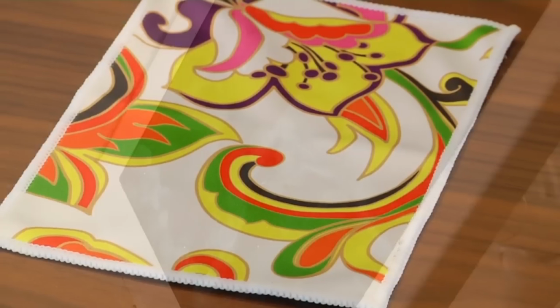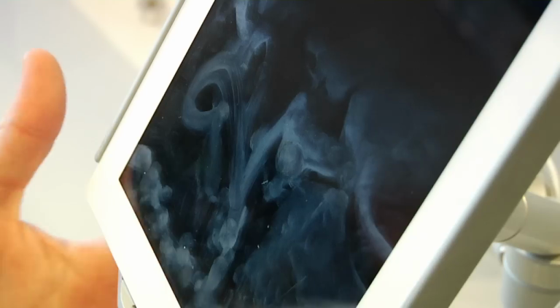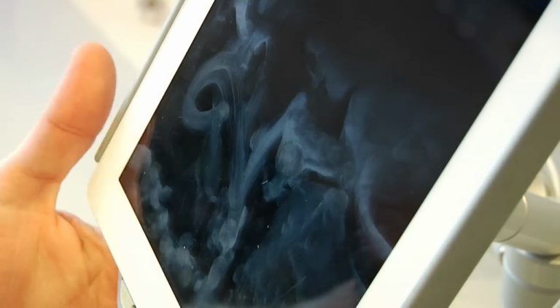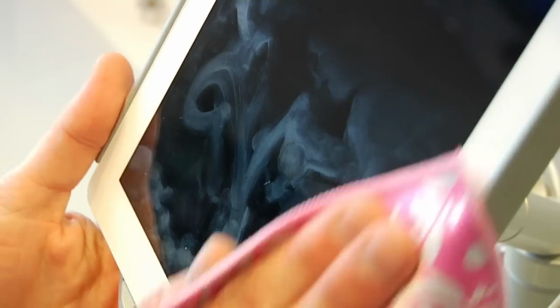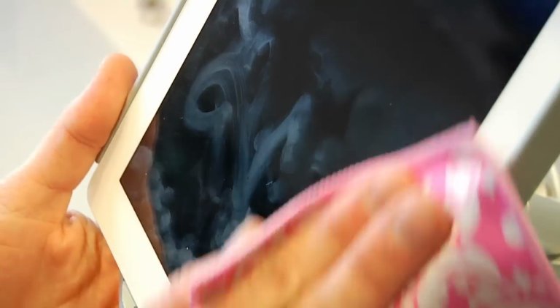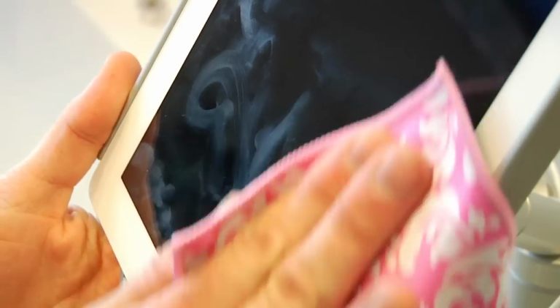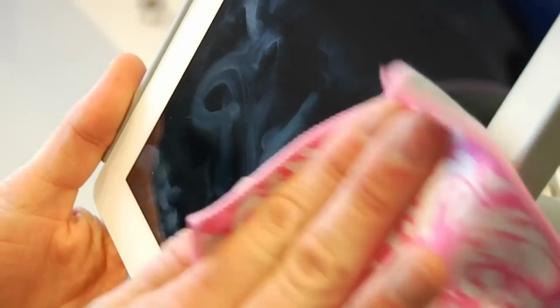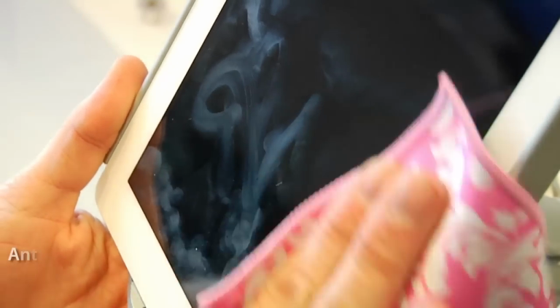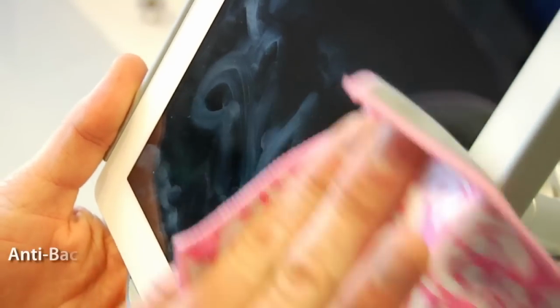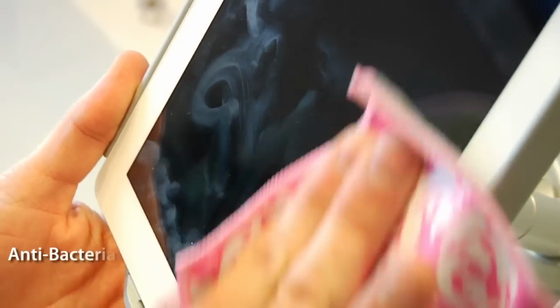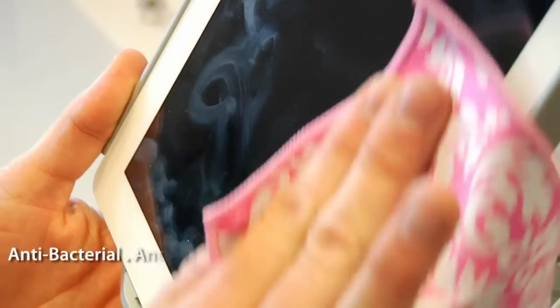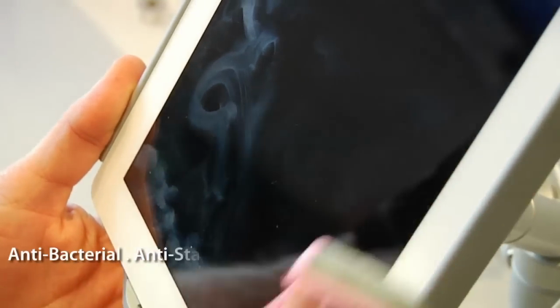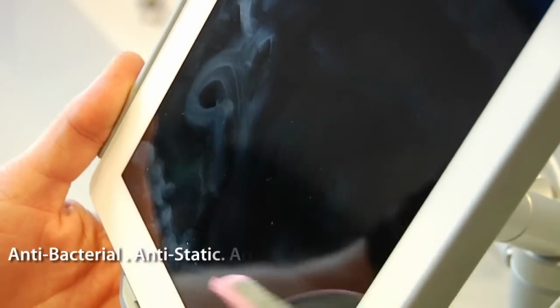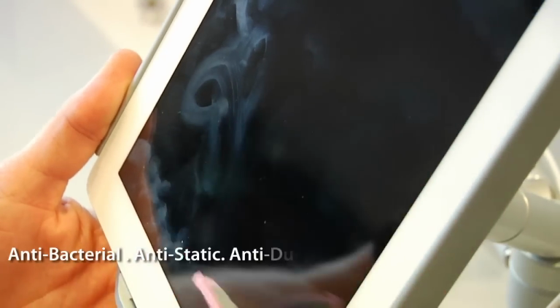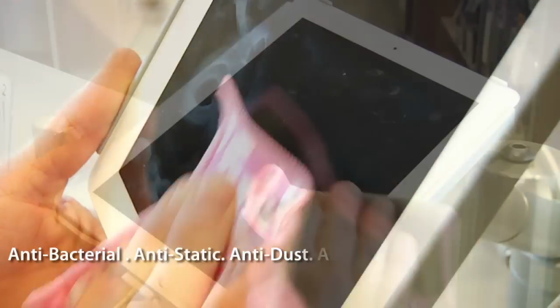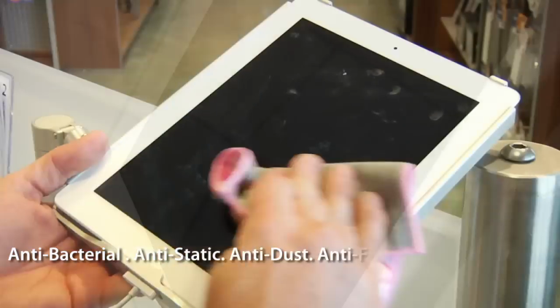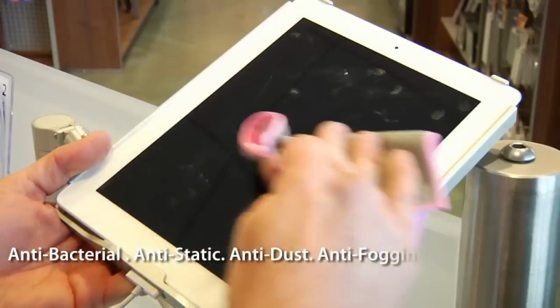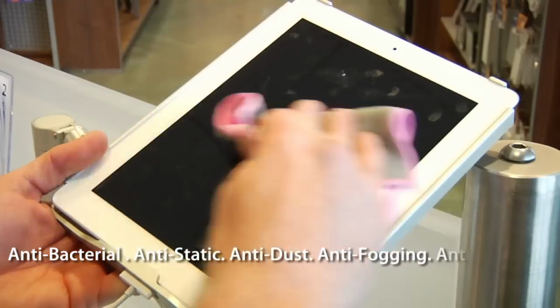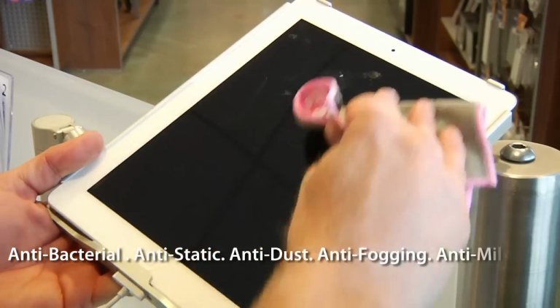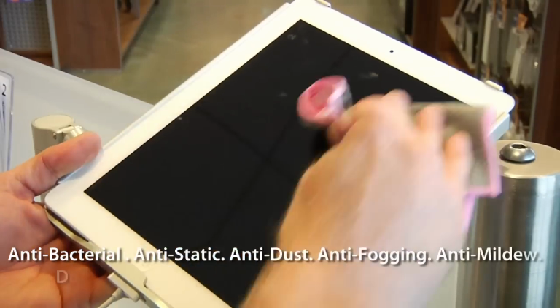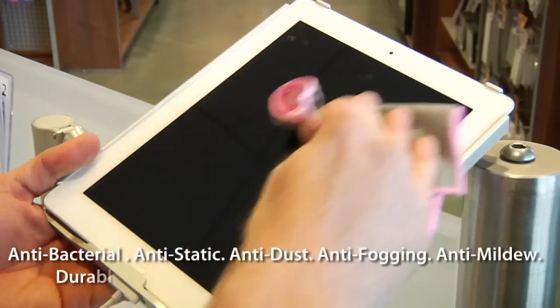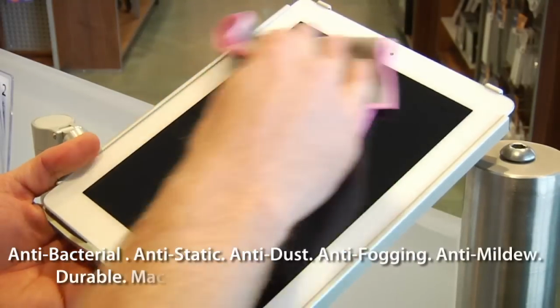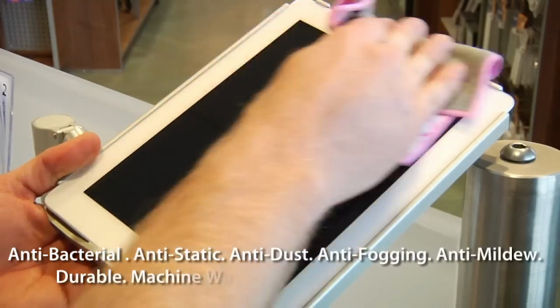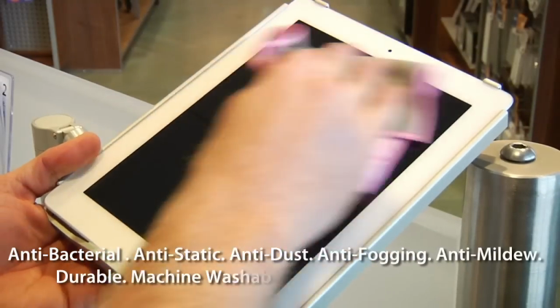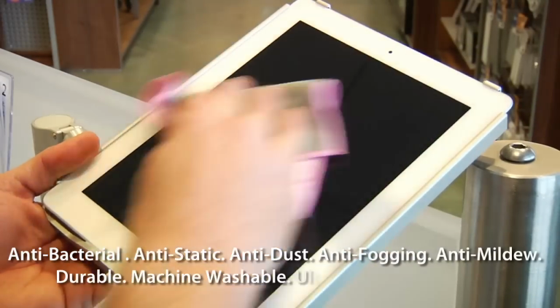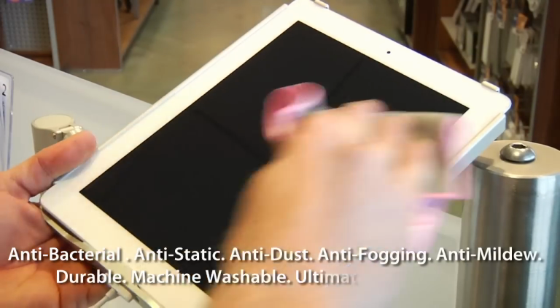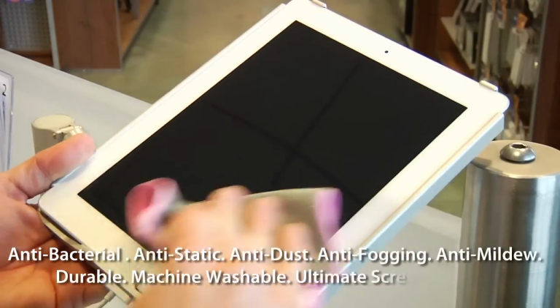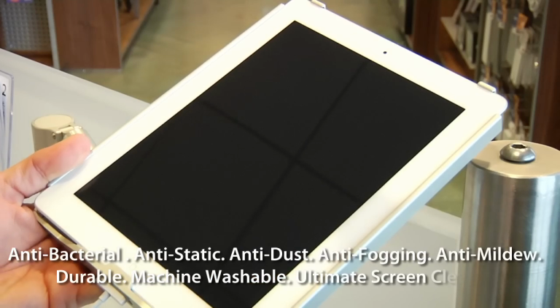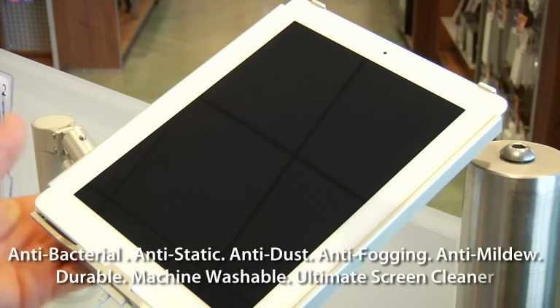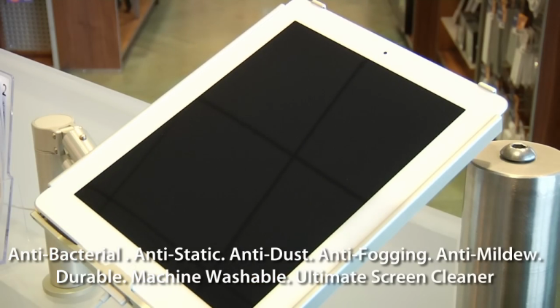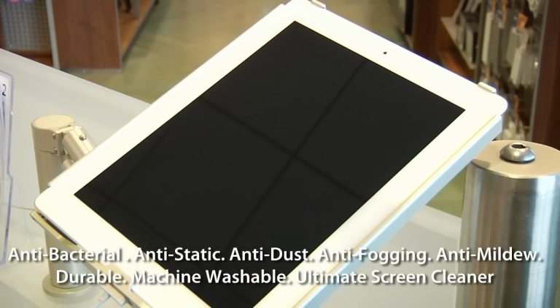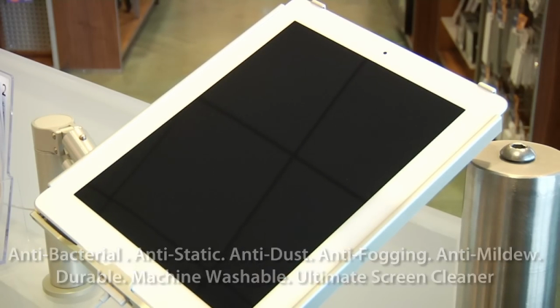Come by Max Superstore and check out these antibacterial, anti-static, anti-dust, anti-fogging, anti-mildew, durable, machine washable ultimate screen cleaners.